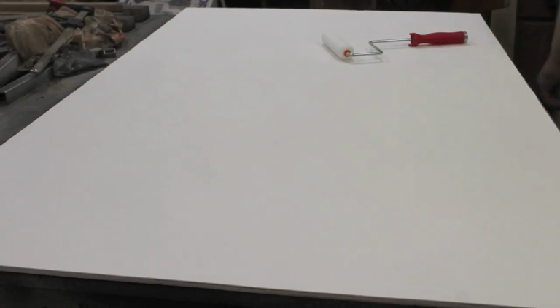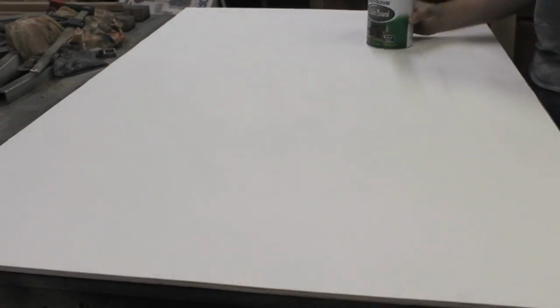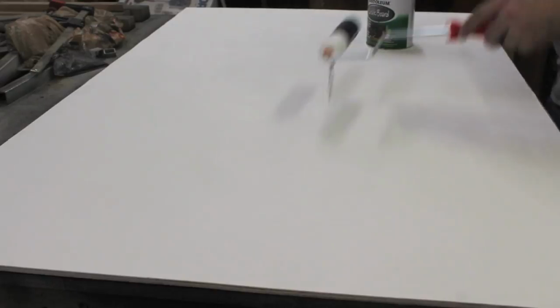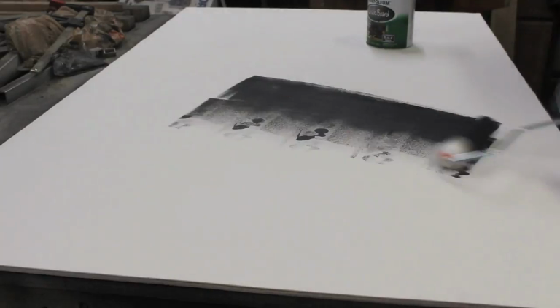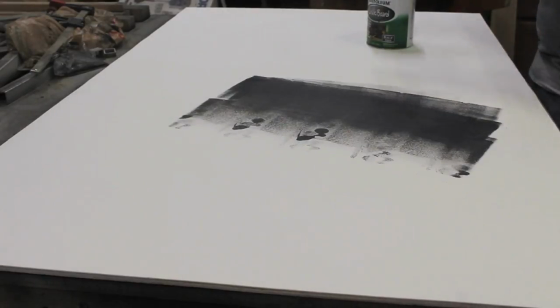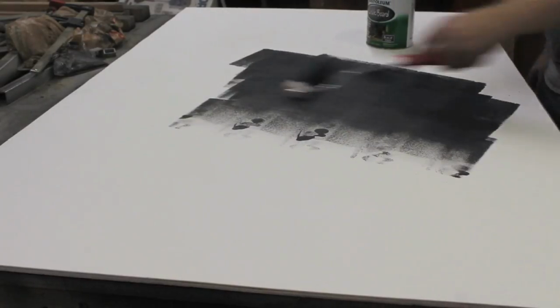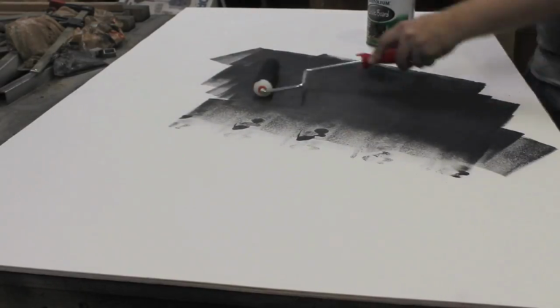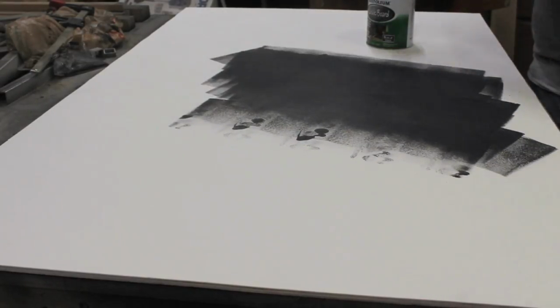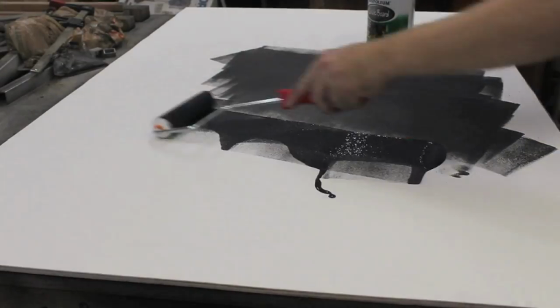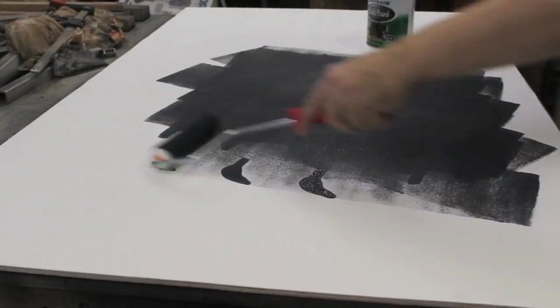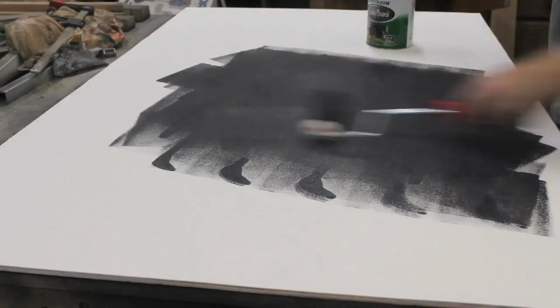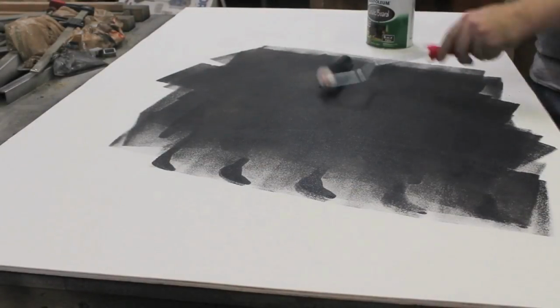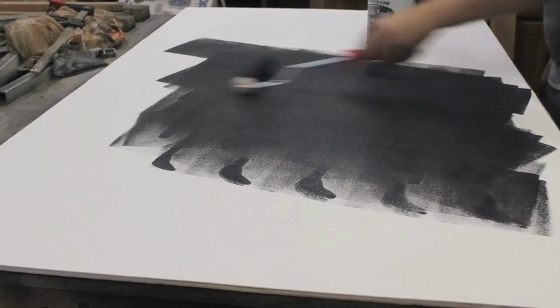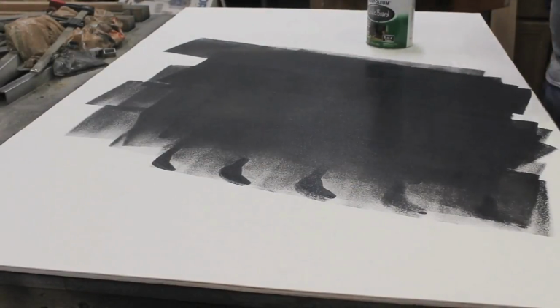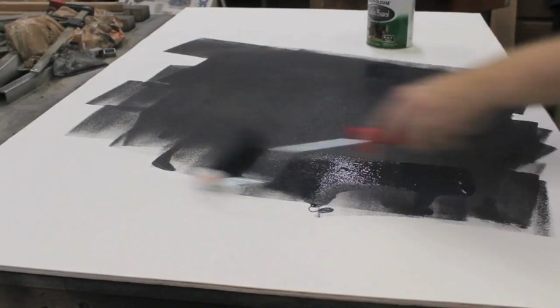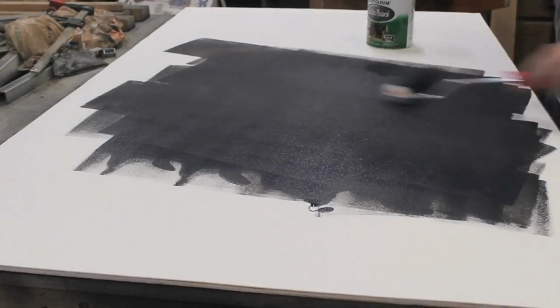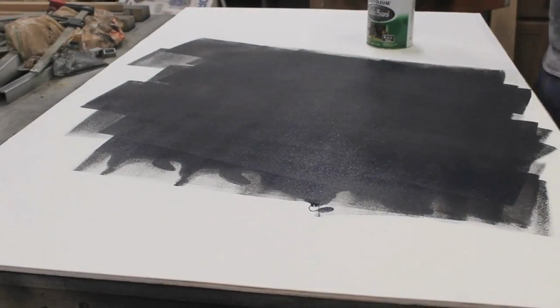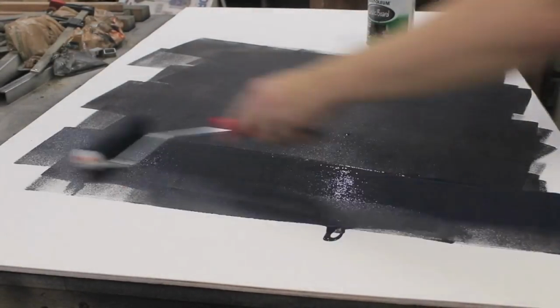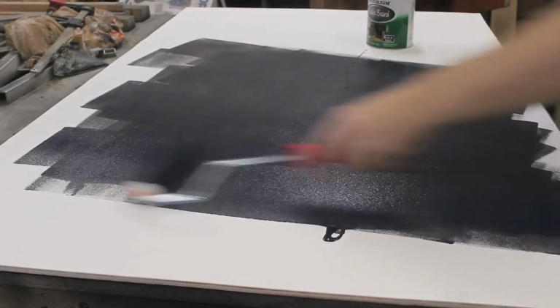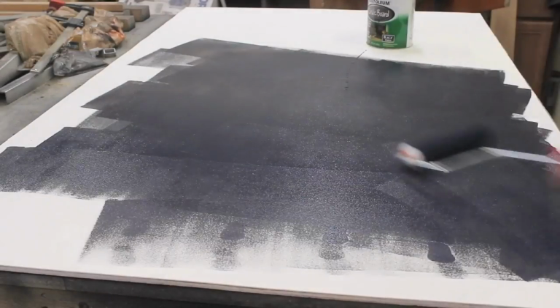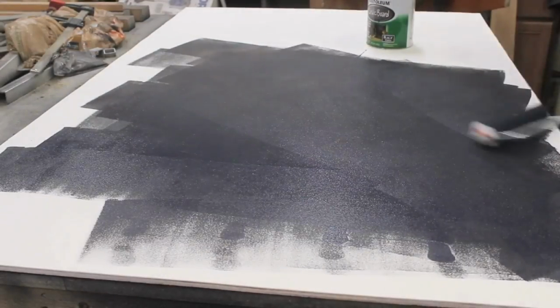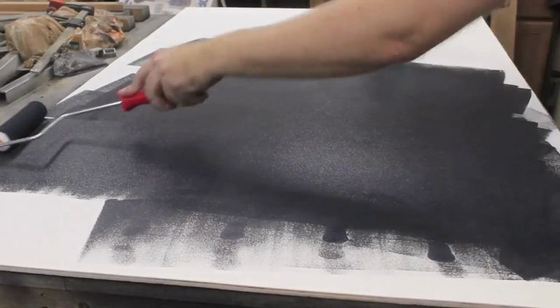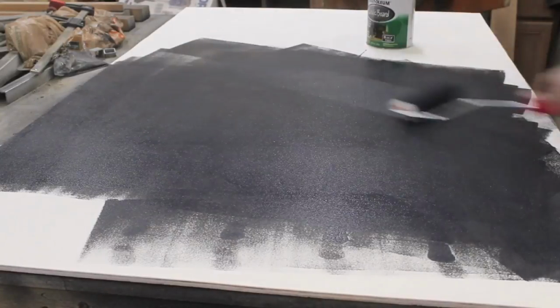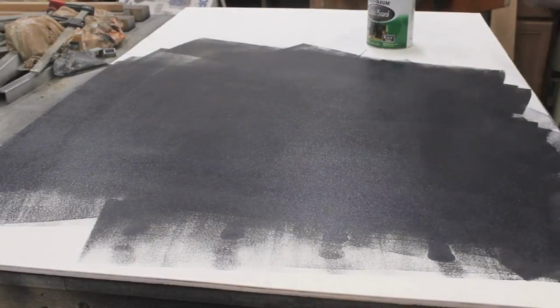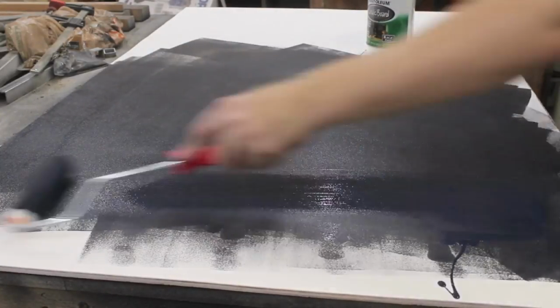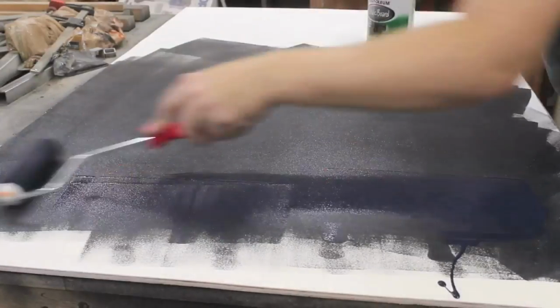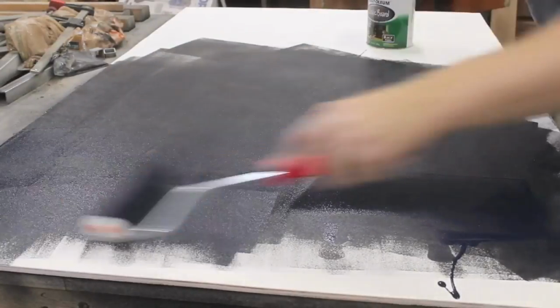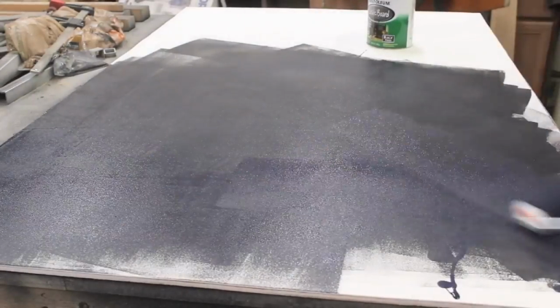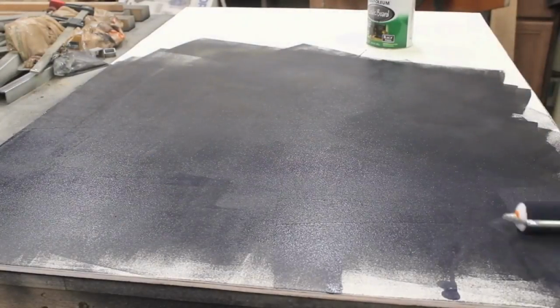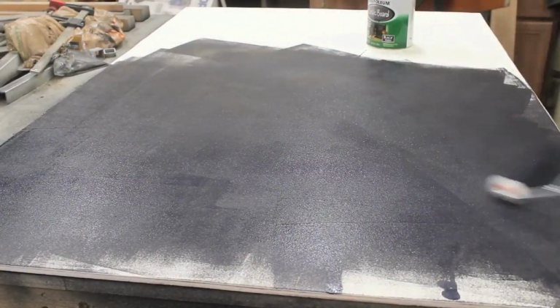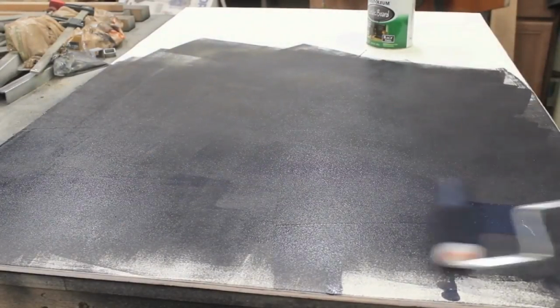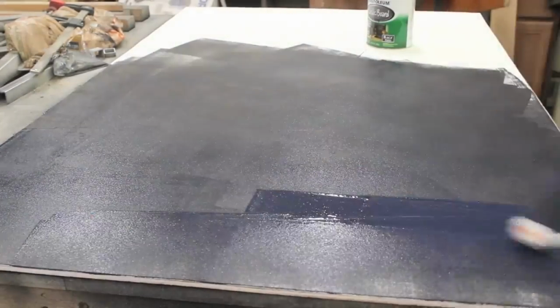I applied two layers of chalkboard paint with a foam roller, sanding between coats with 220-grit sandpaper. I applied a third coat with a plastic scraper.